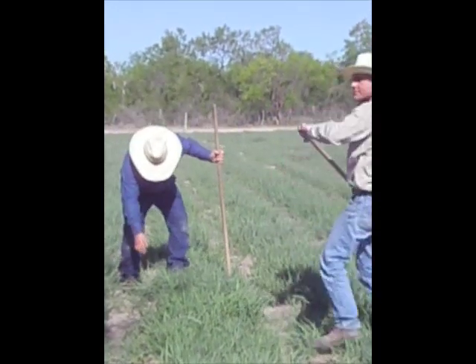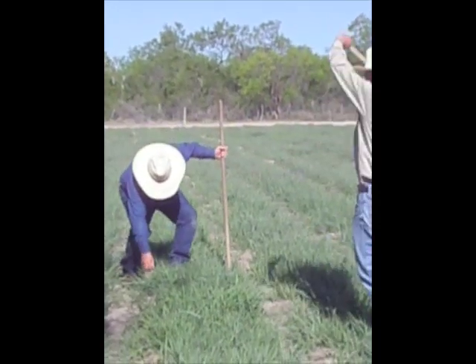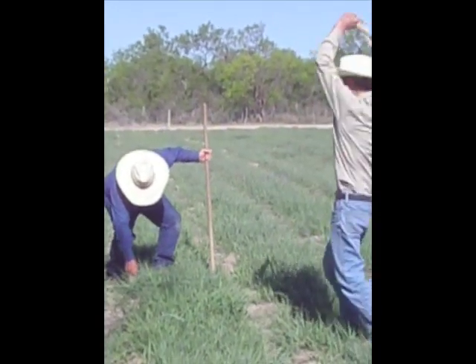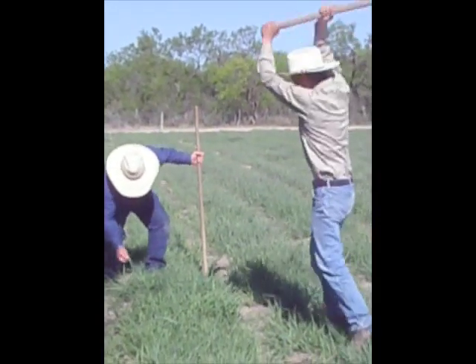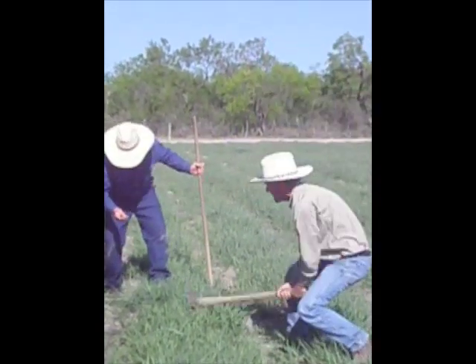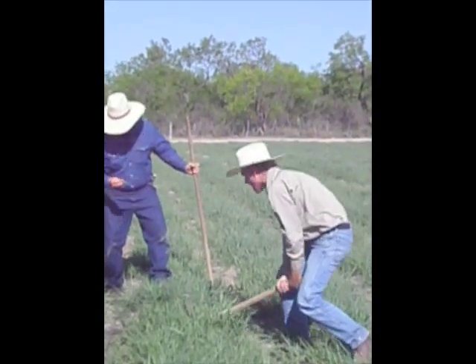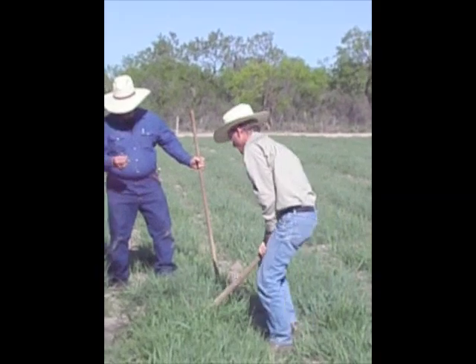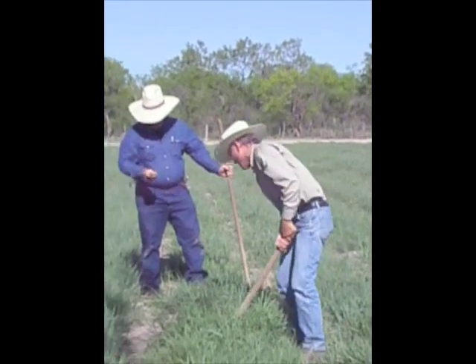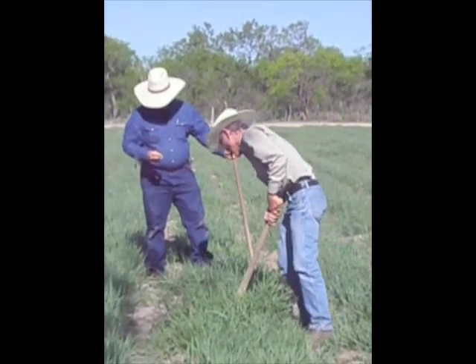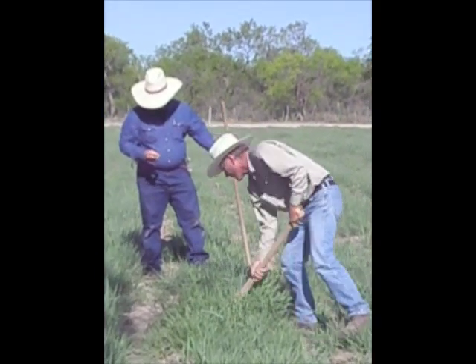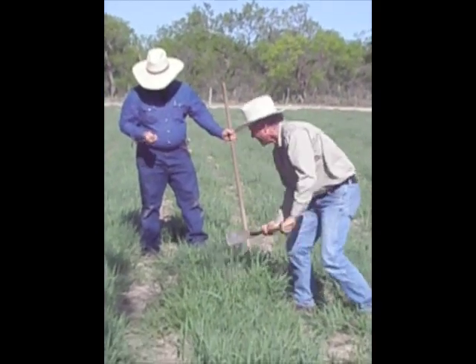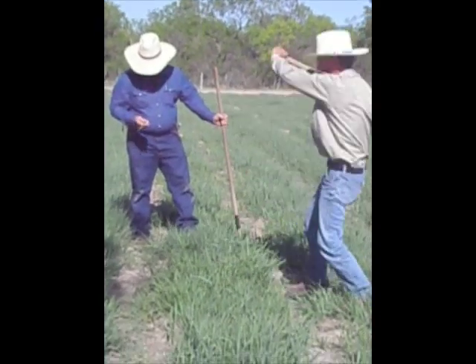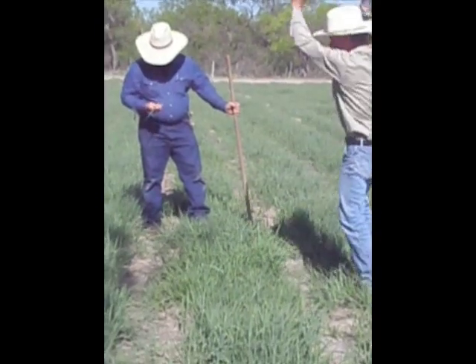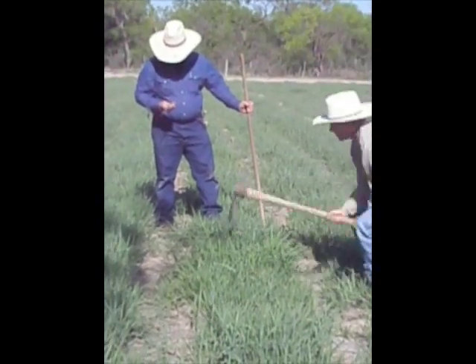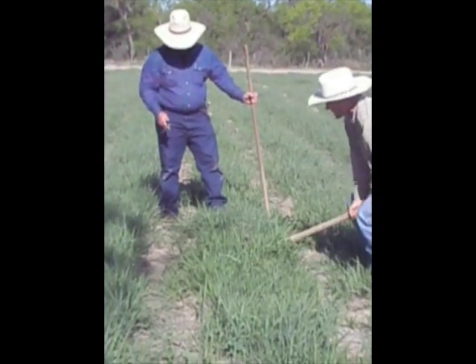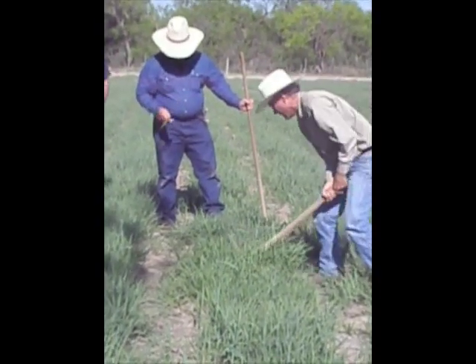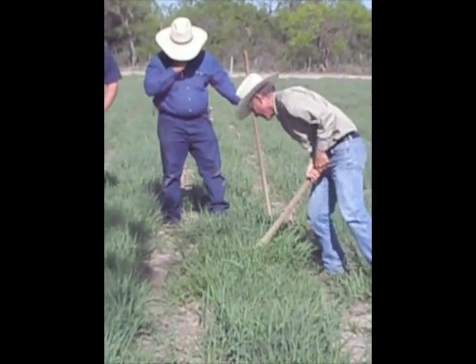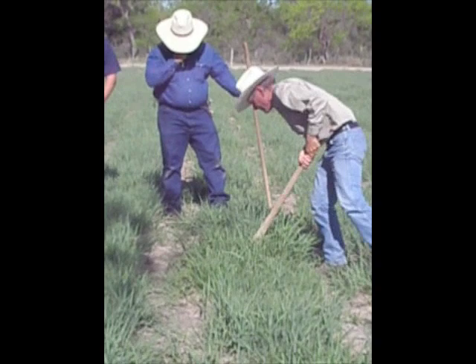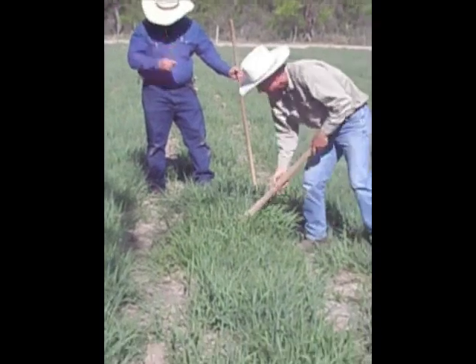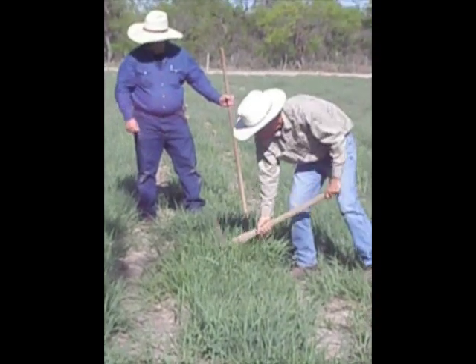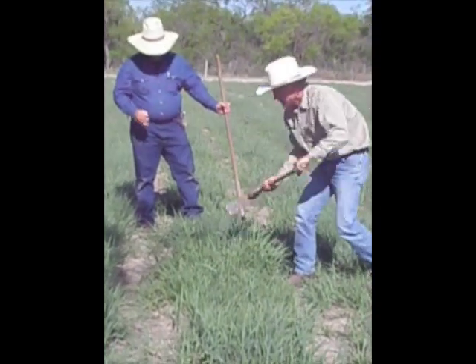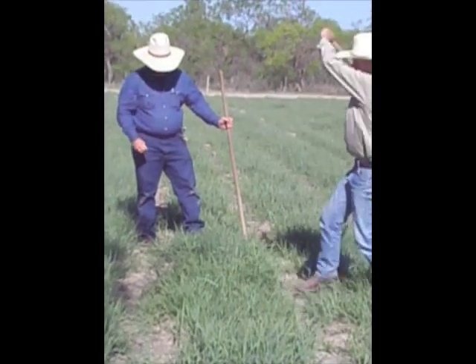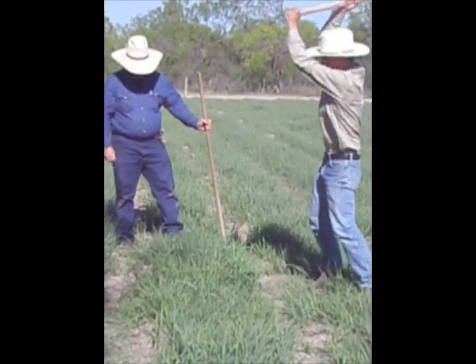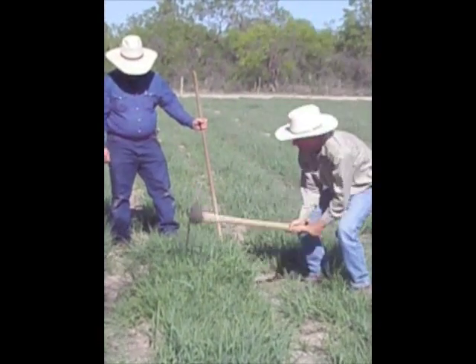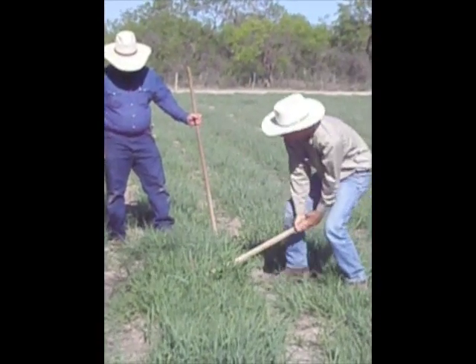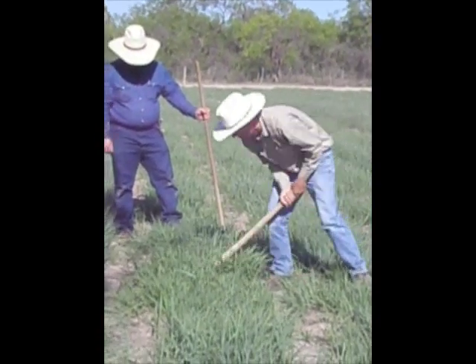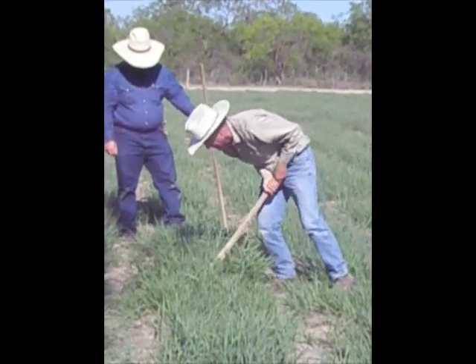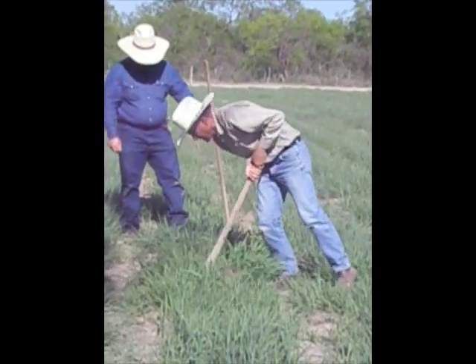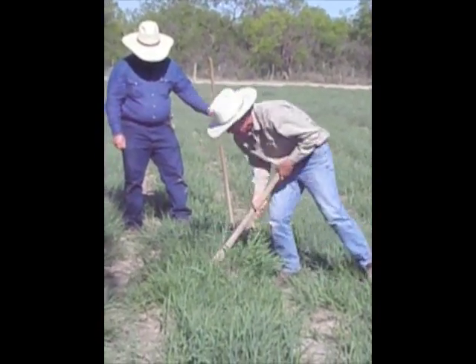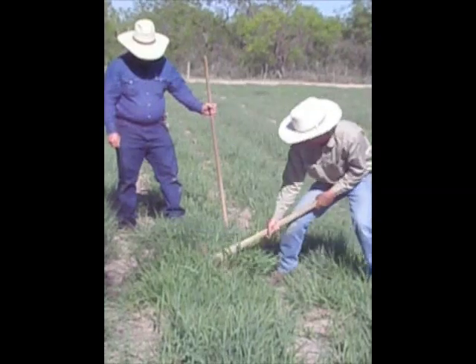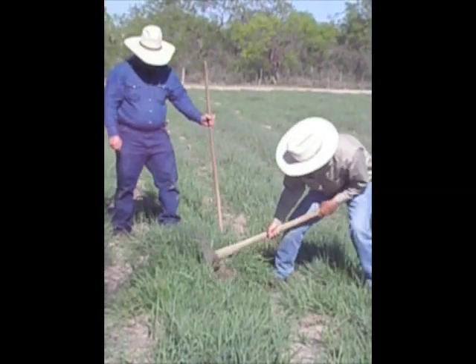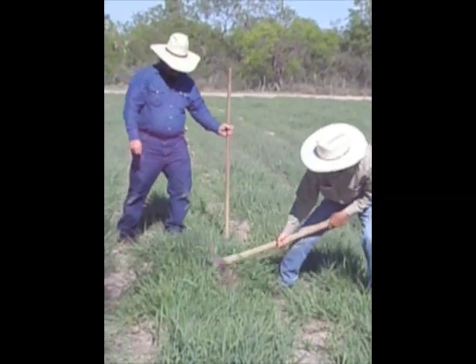This two-minute video was taken in April 2009 at Native American Seed Farm during a two-day training for San Antonio River Authority. As you can see, Bill is having a hard time digging up a clump of switchgrass whose roots can travel up to 15 feet down.